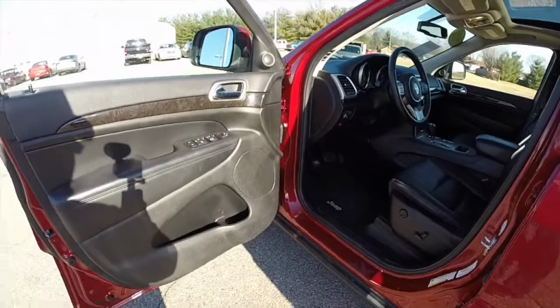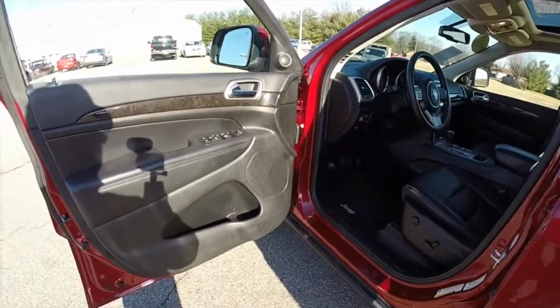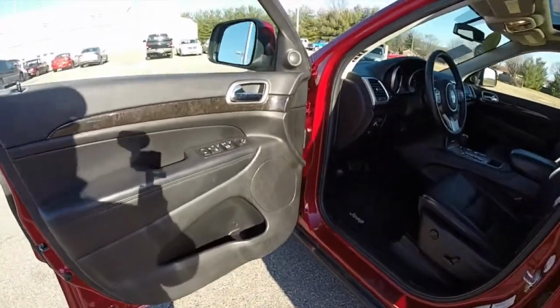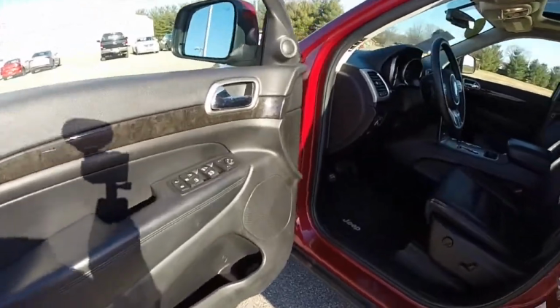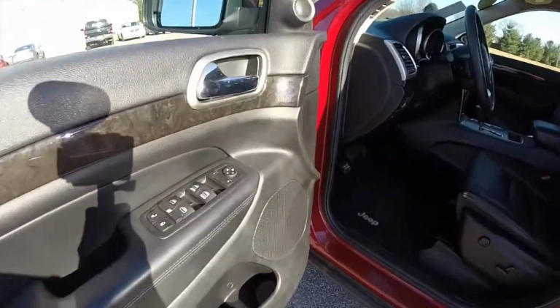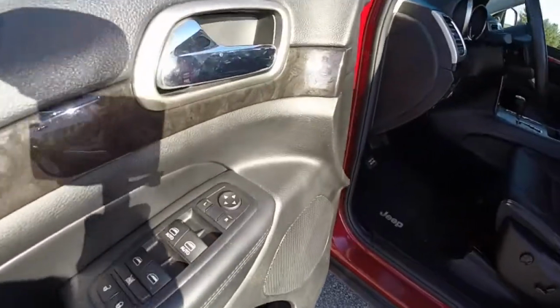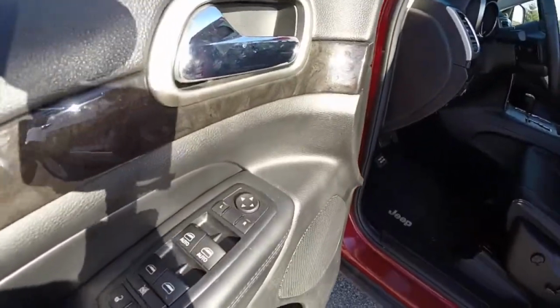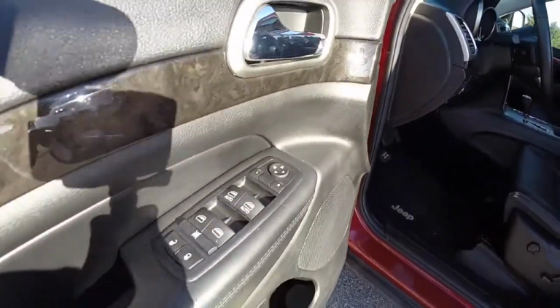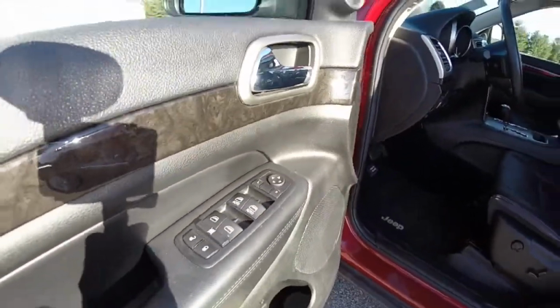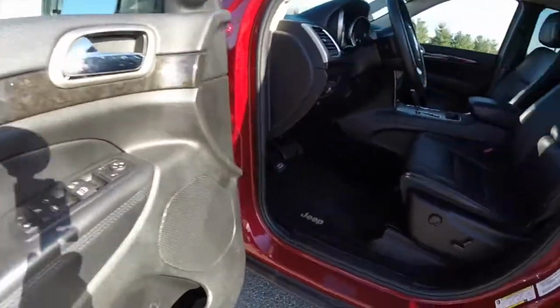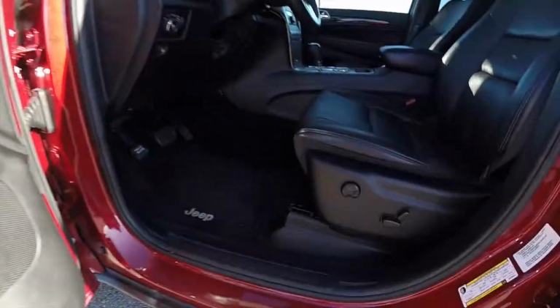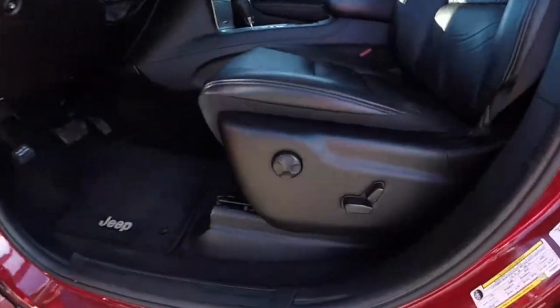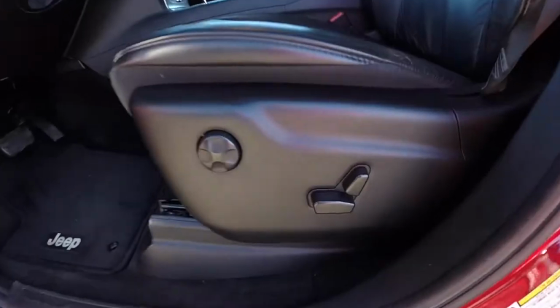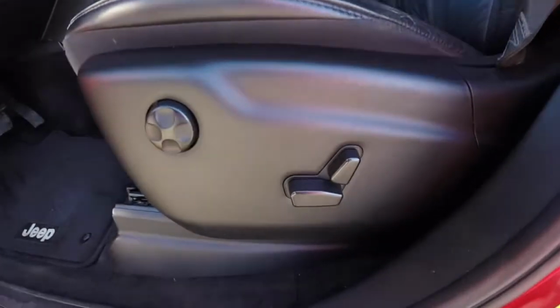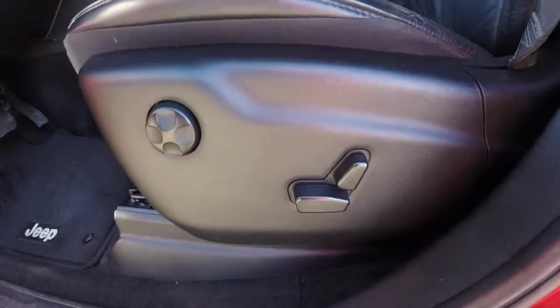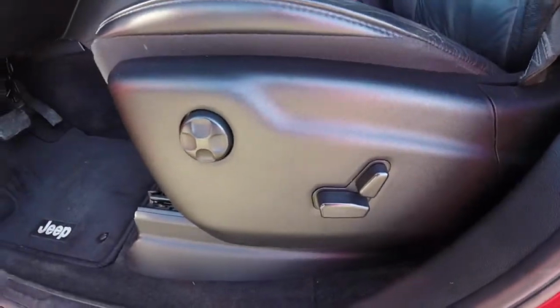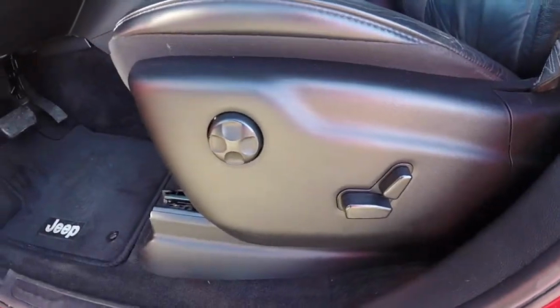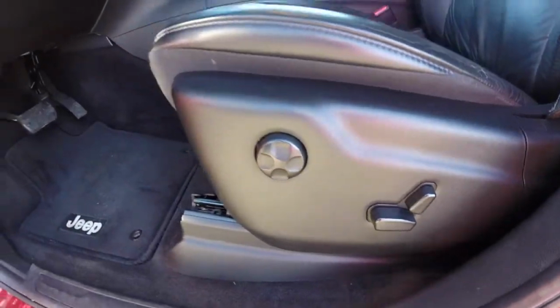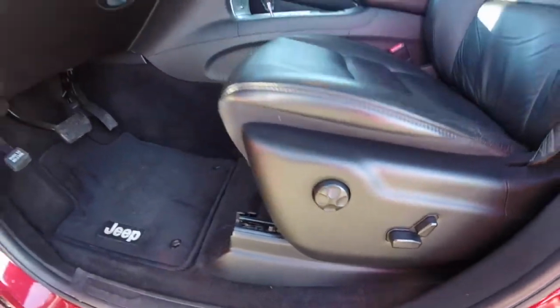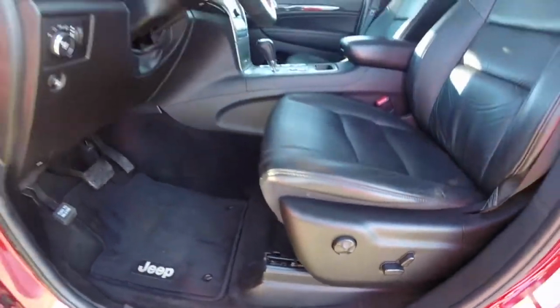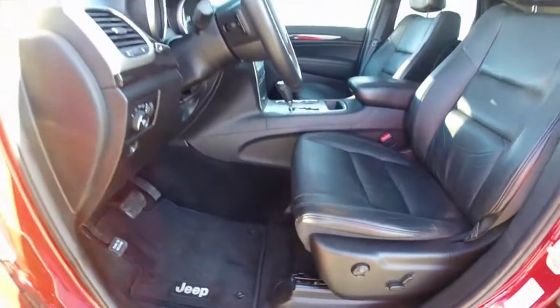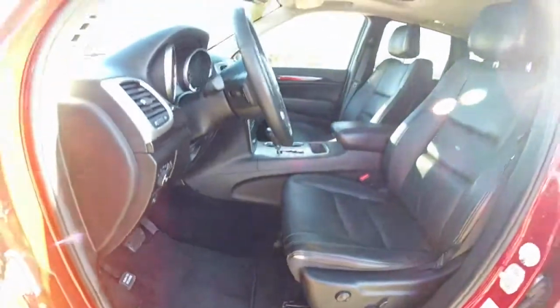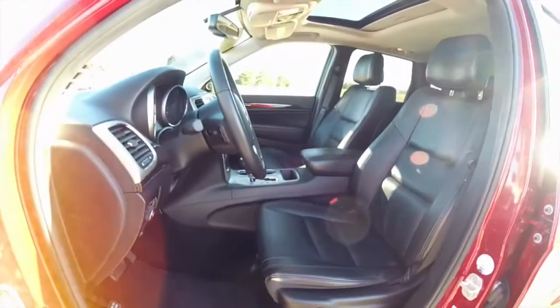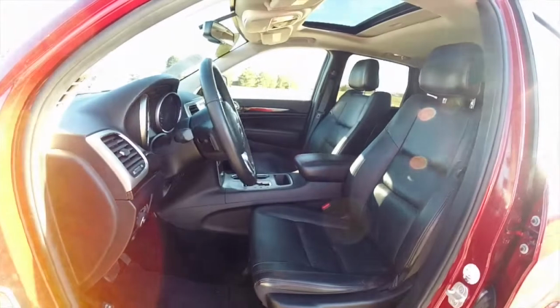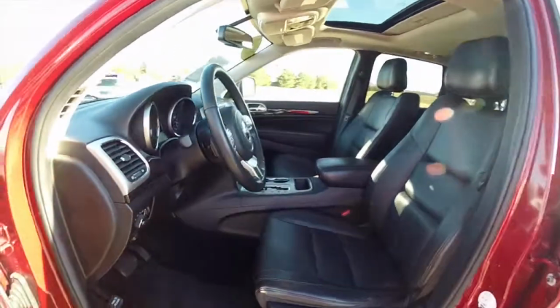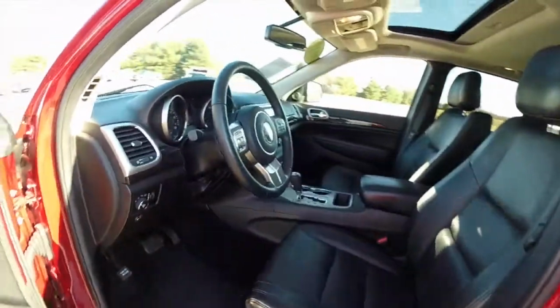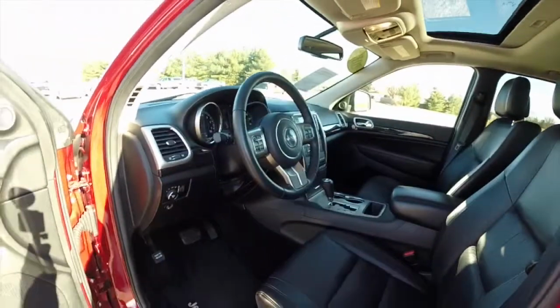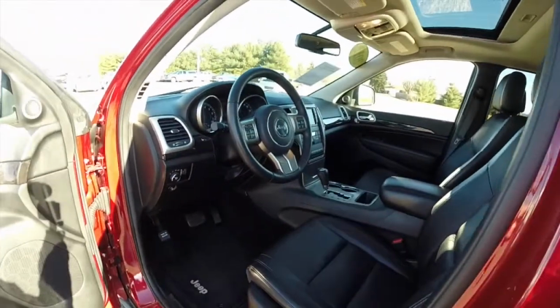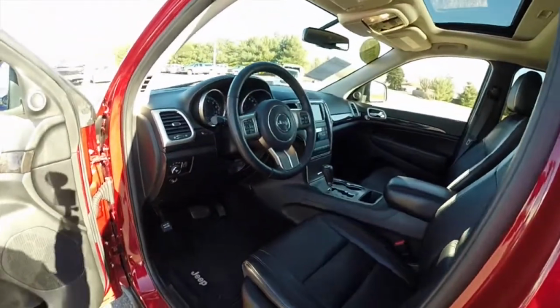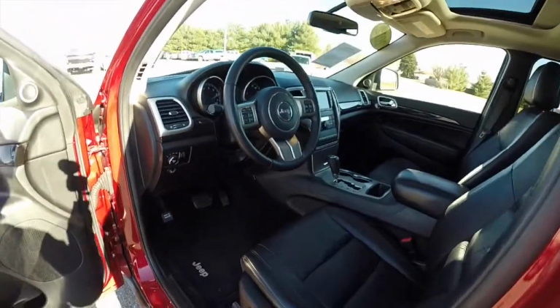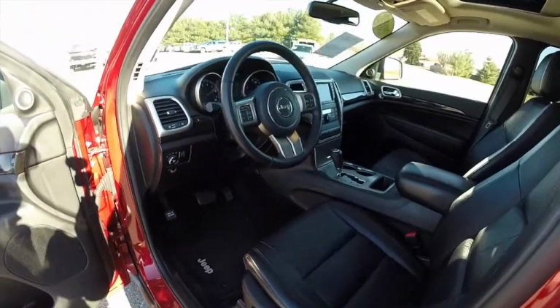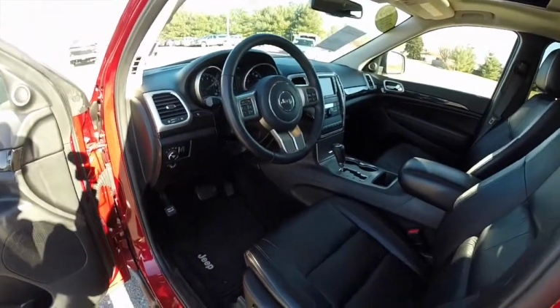Inside we have power heated mirrors, windows and door locks. Also got 8-way power driver and passenger seat, both with 4-way adjustable lumbar support. This vehicle does have automatic headlamps. Leather wrapped steering wheel. Uconnect Bluetooth.